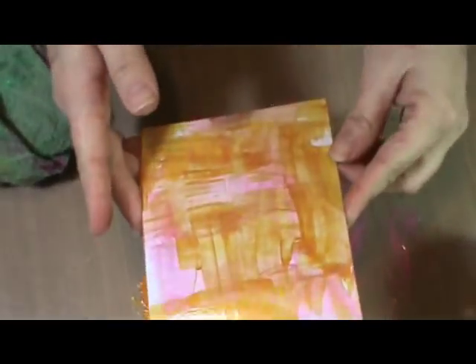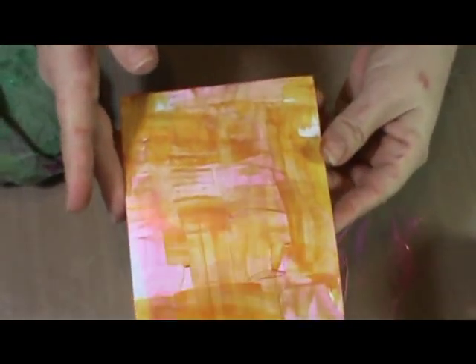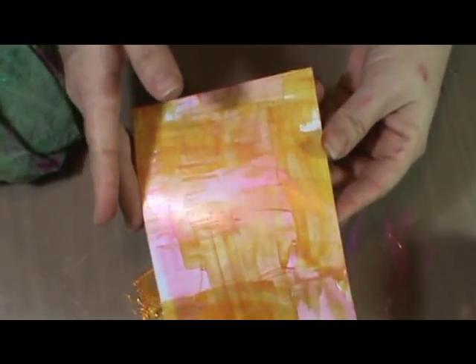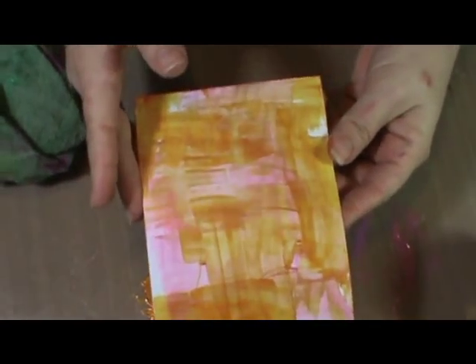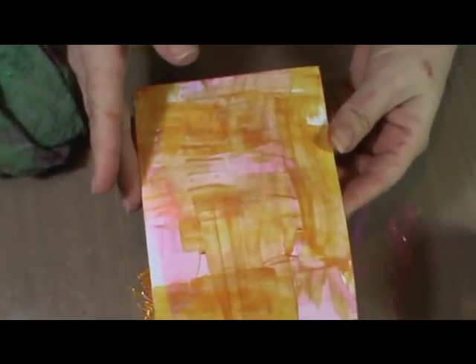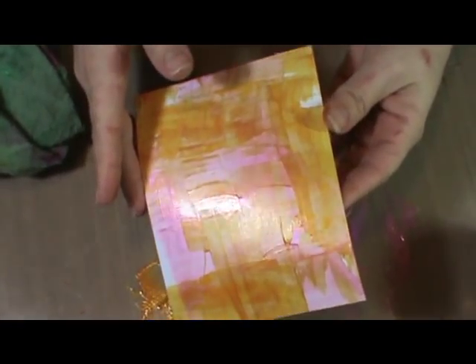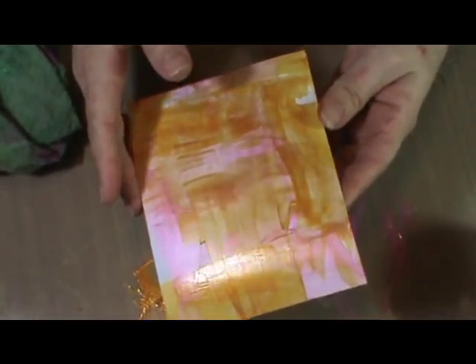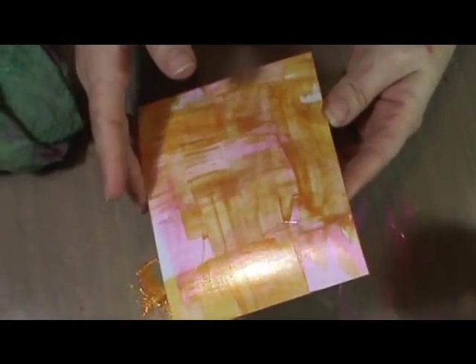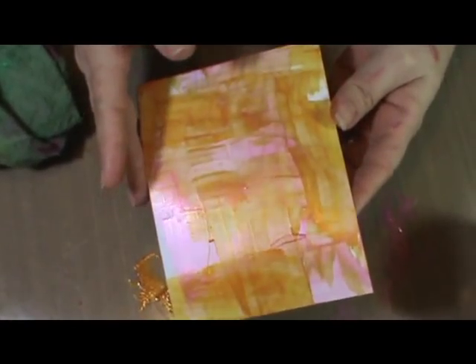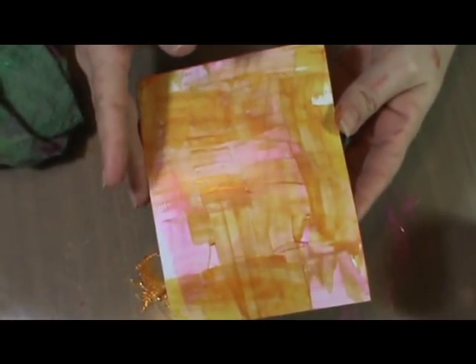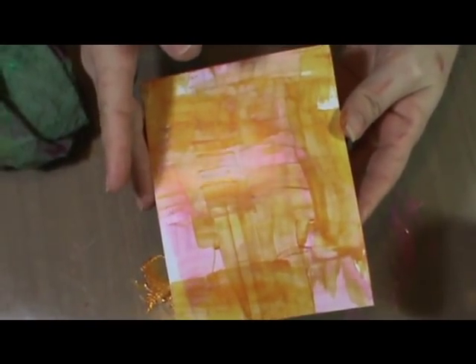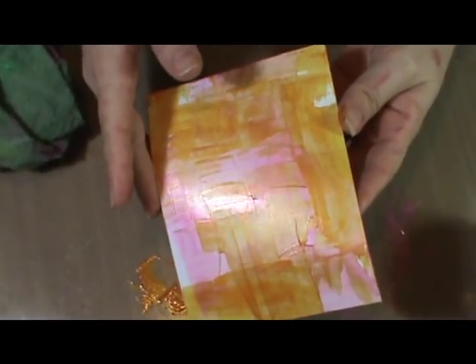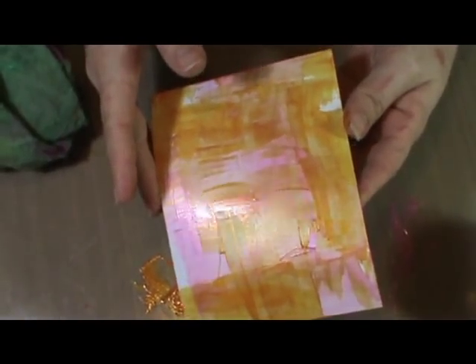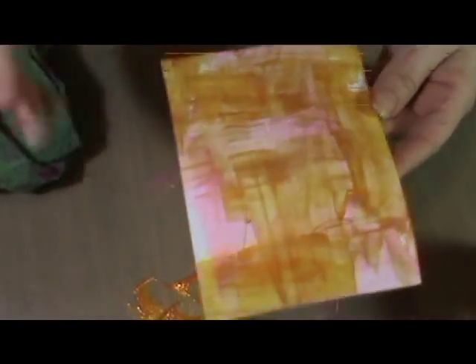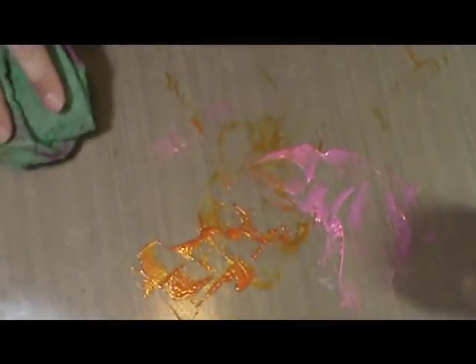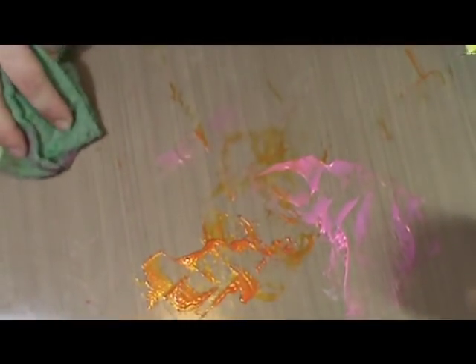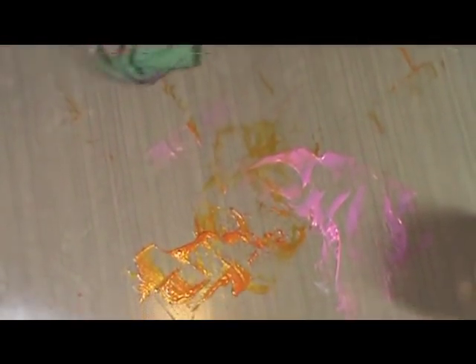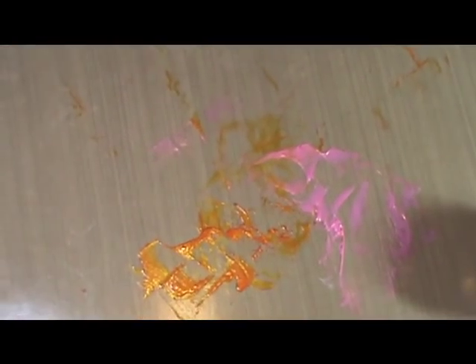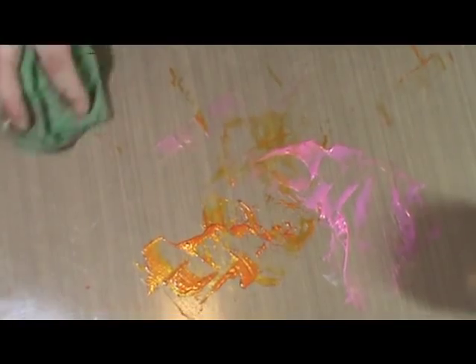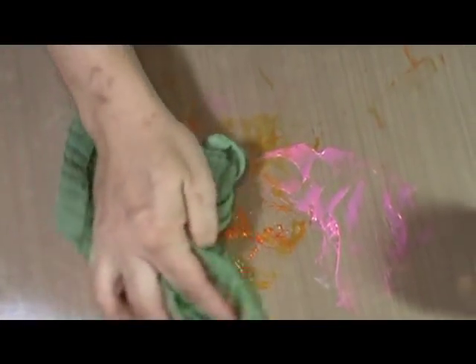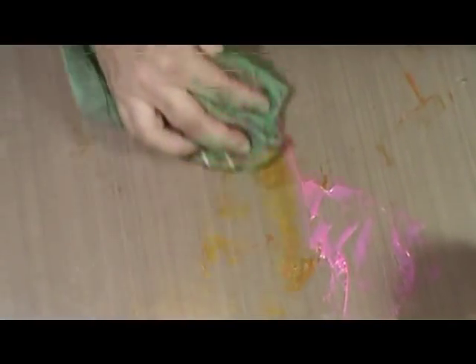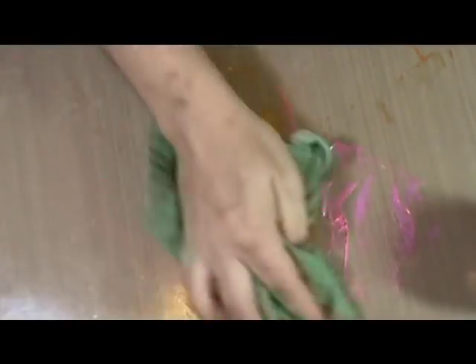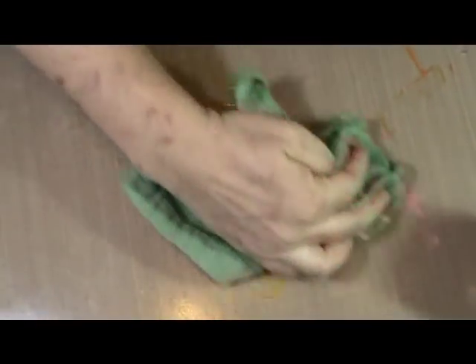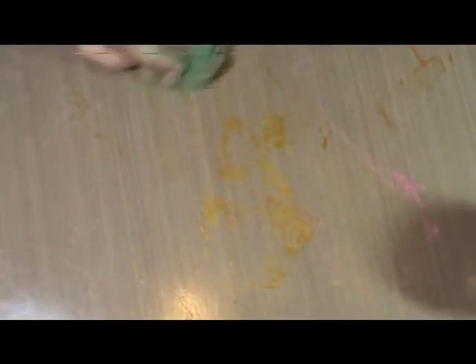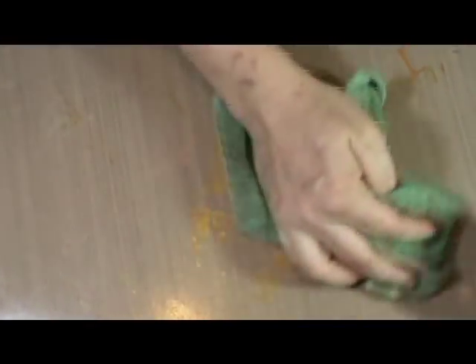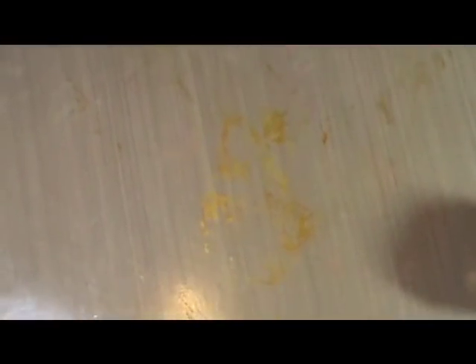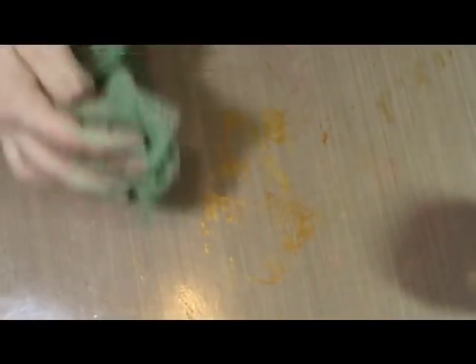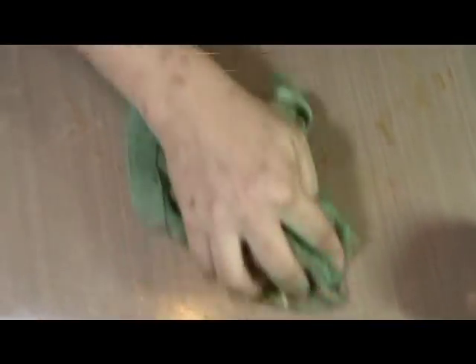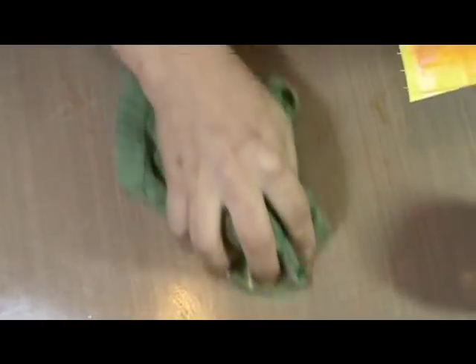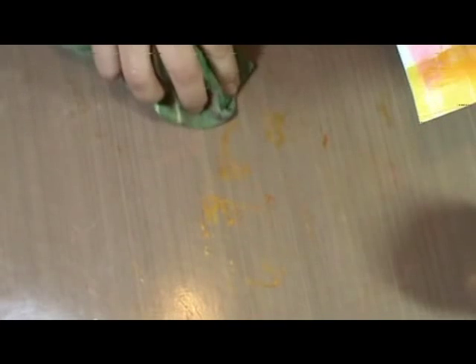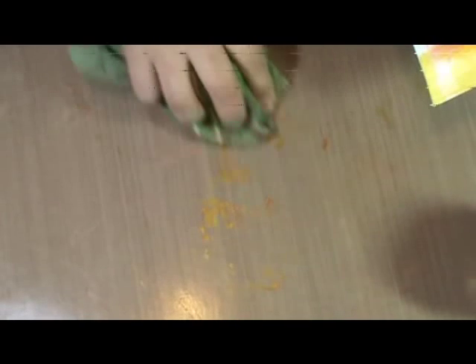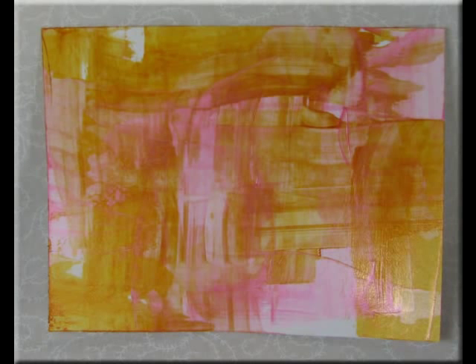So you guys head over to Susanna's and check out all the gorgeous shimmering colors she has in stock now. Play with them, experiment with them, have fun with them.